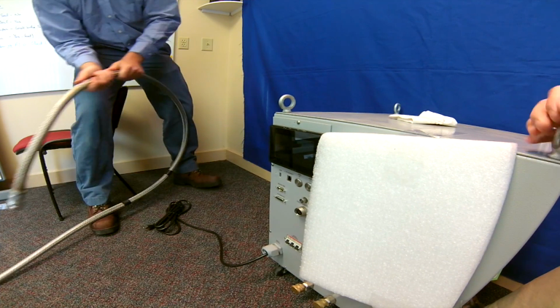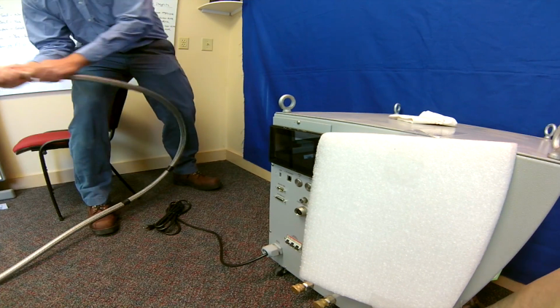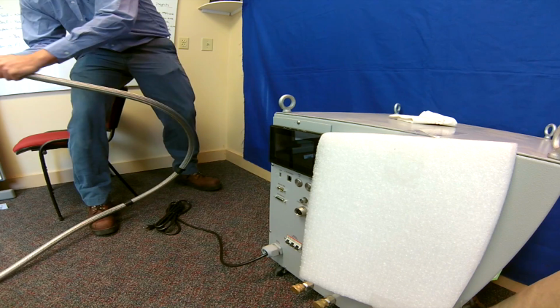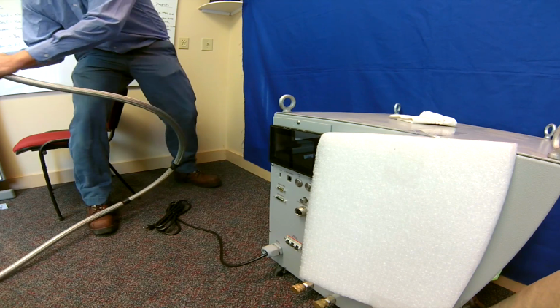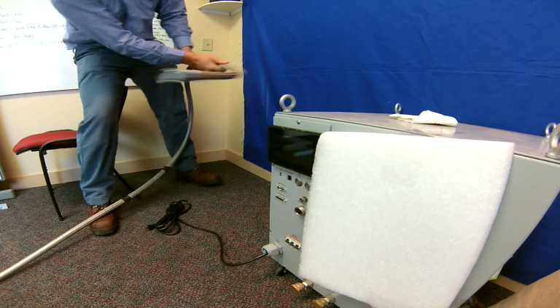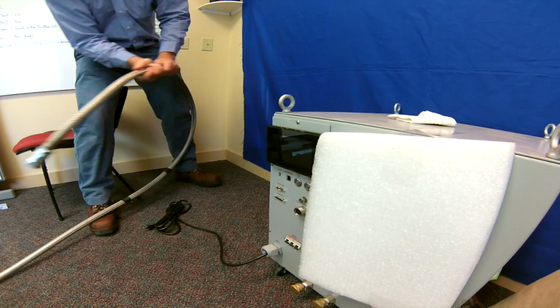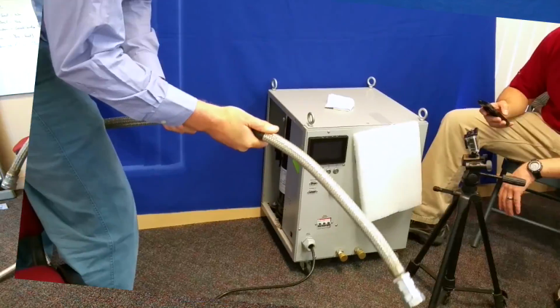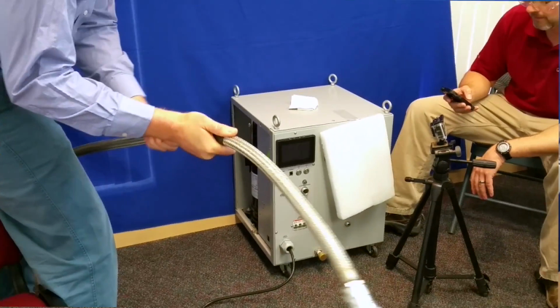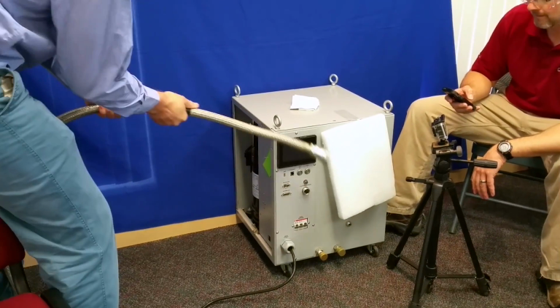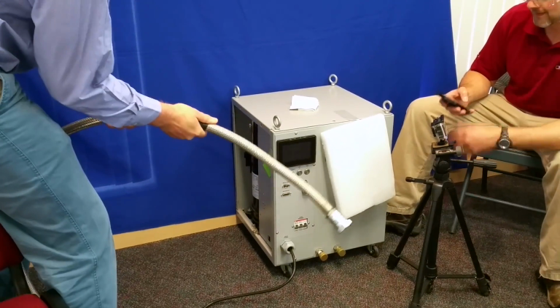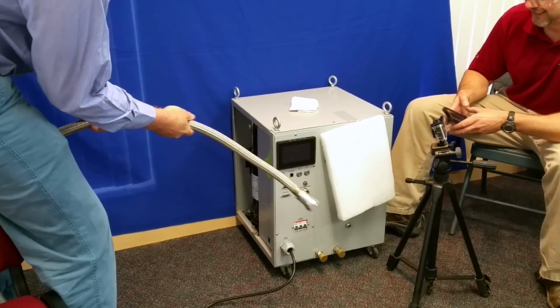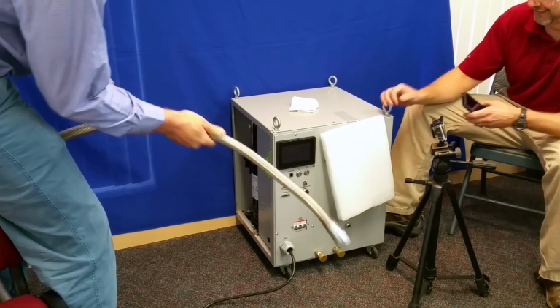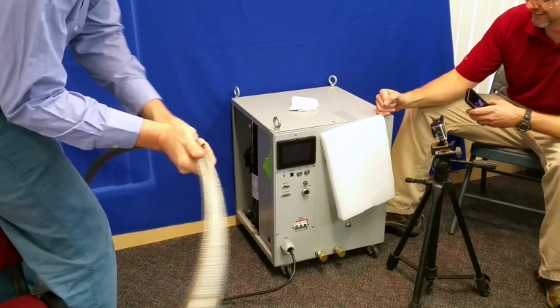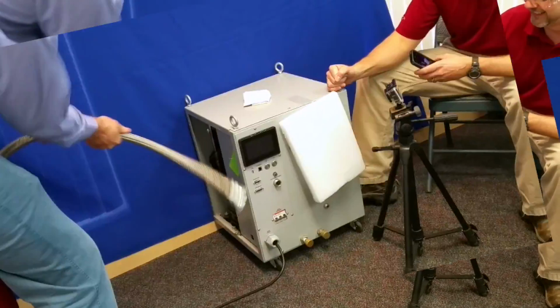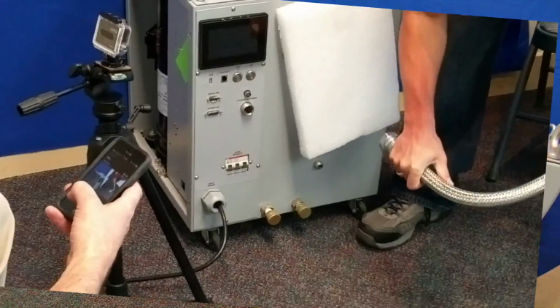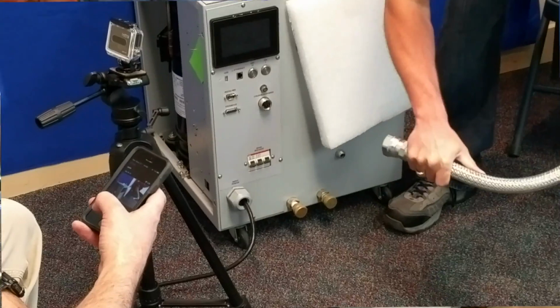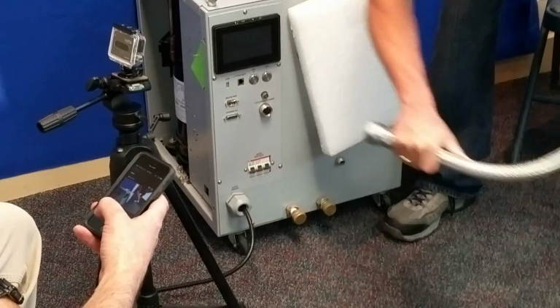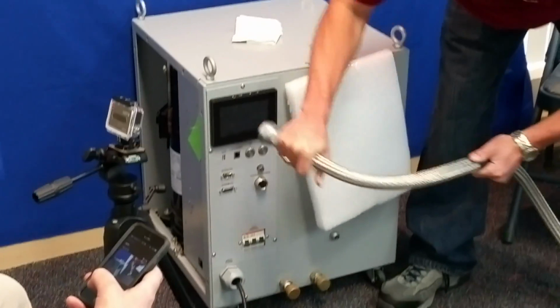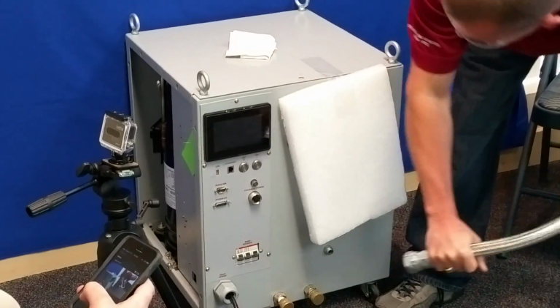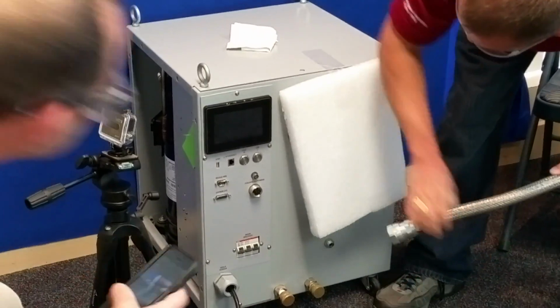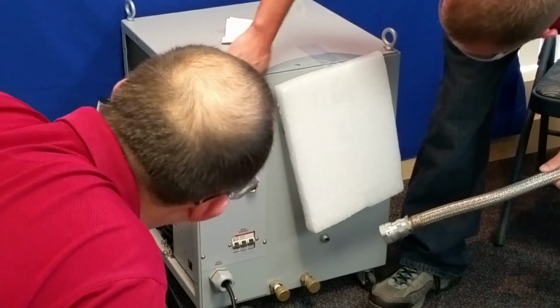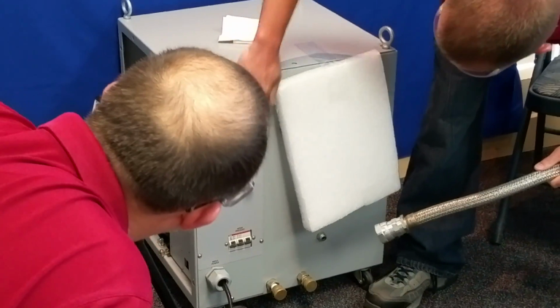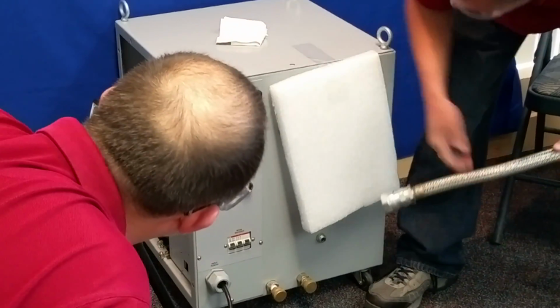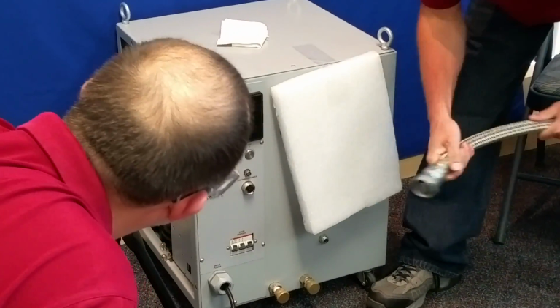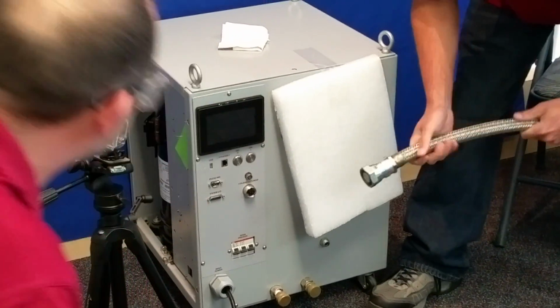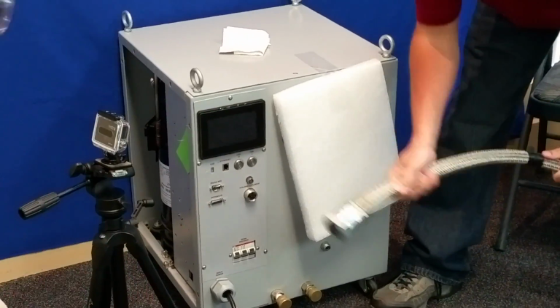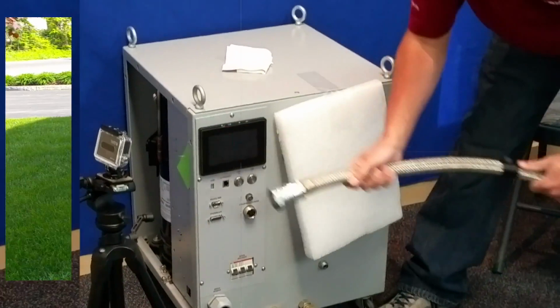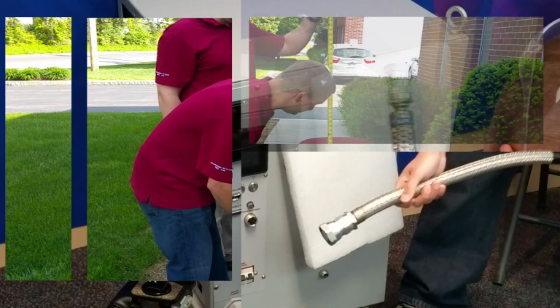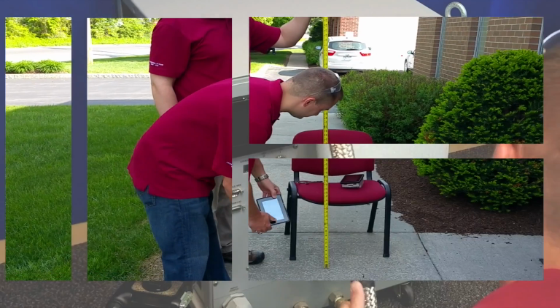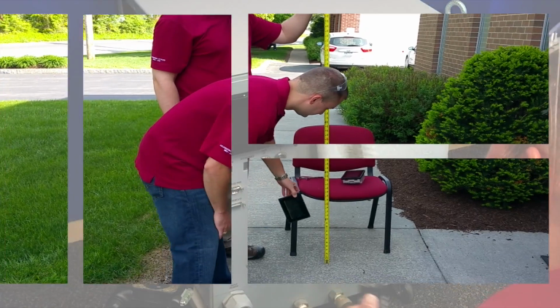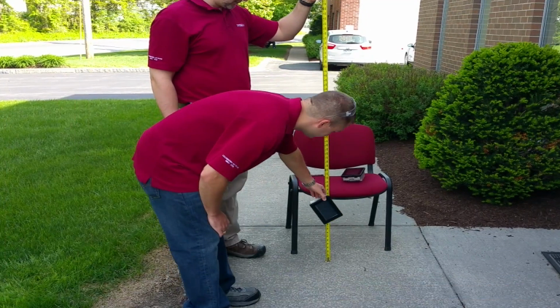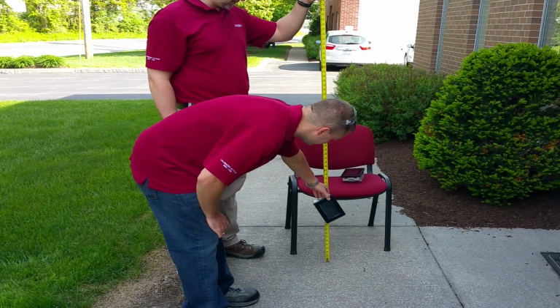No matter the angle or degree of impact of the metal hose, XOR lives up to its durability promise.